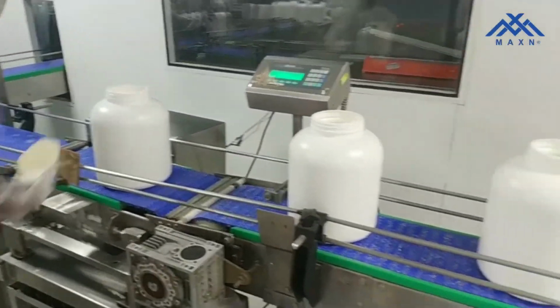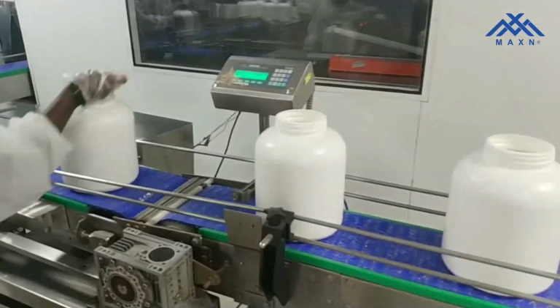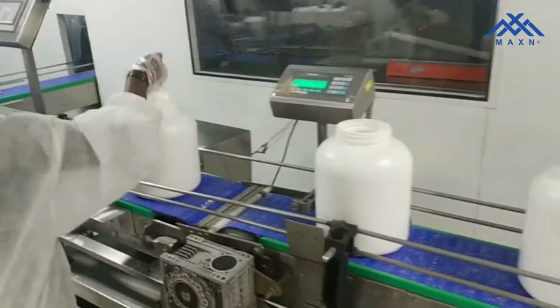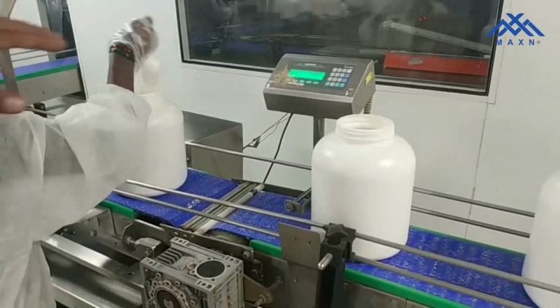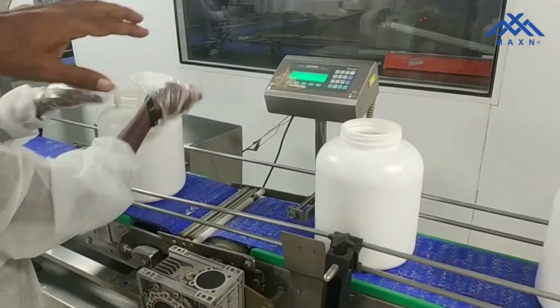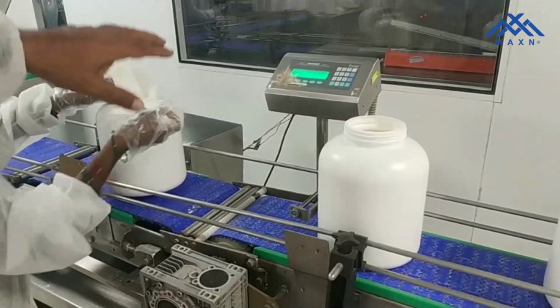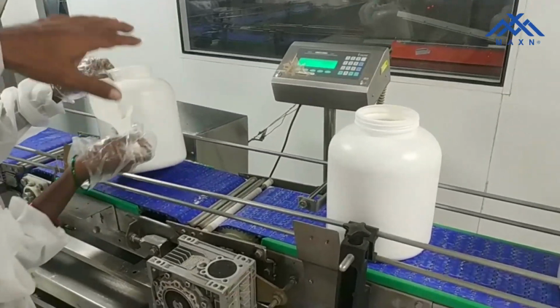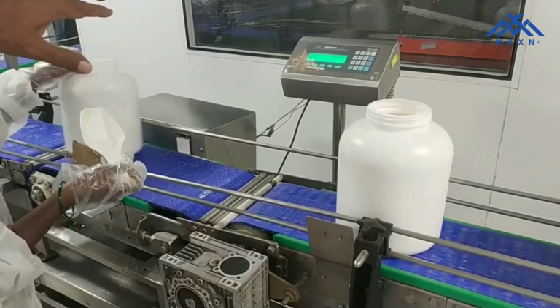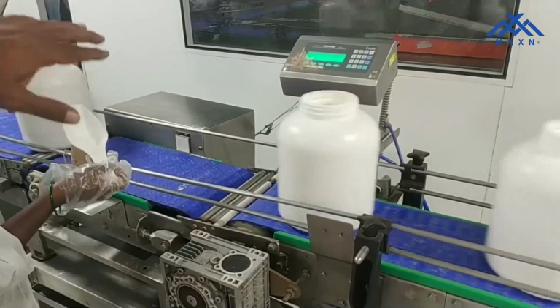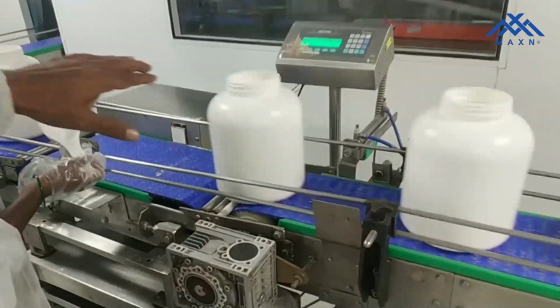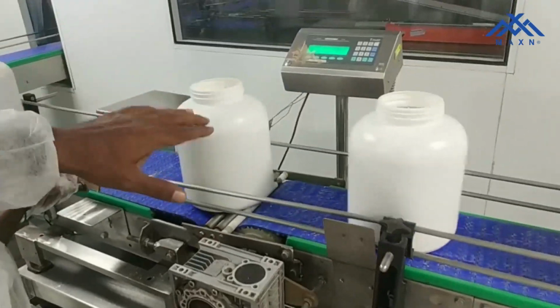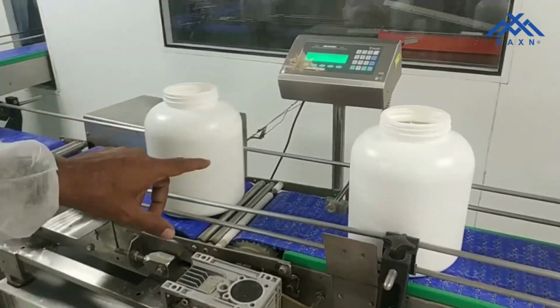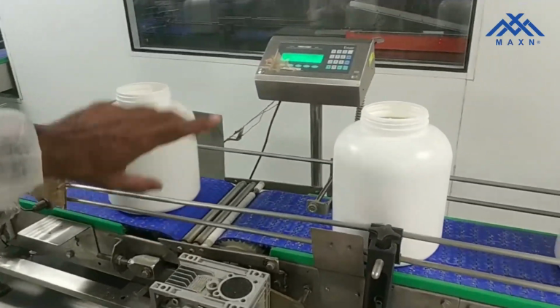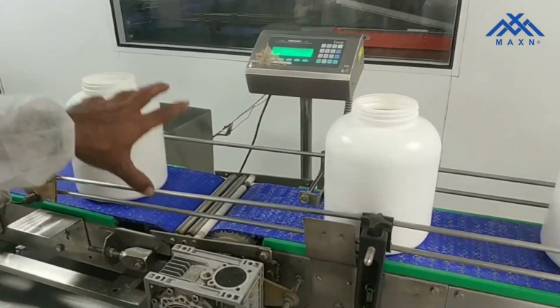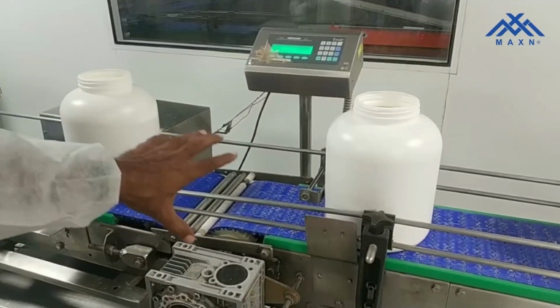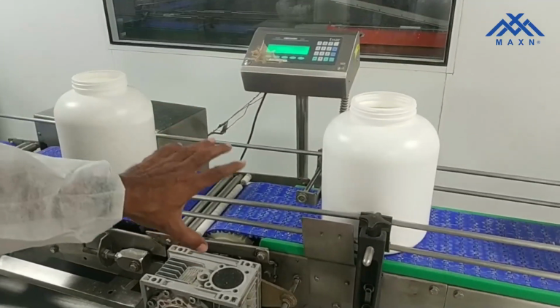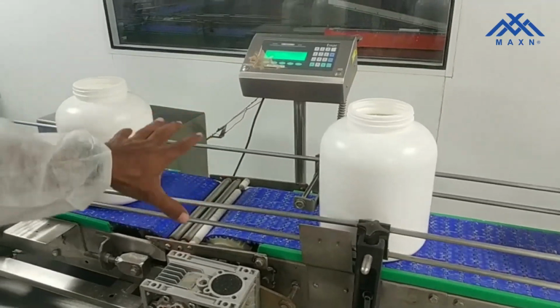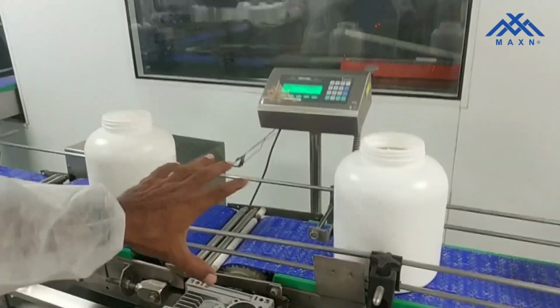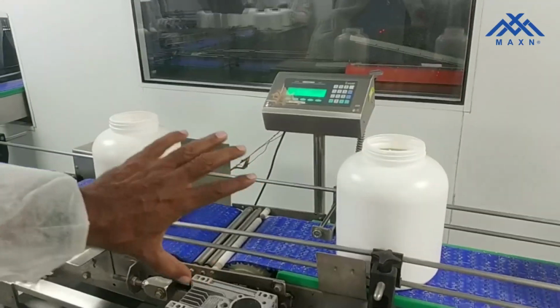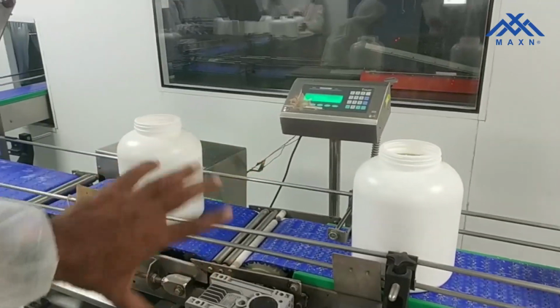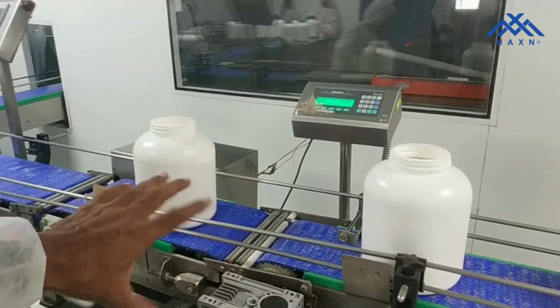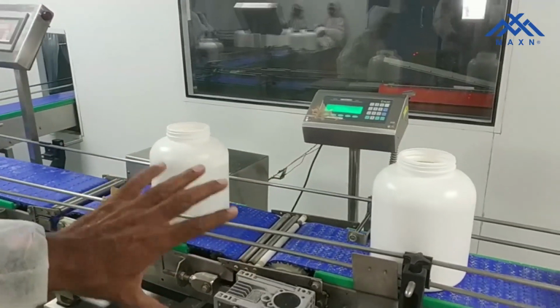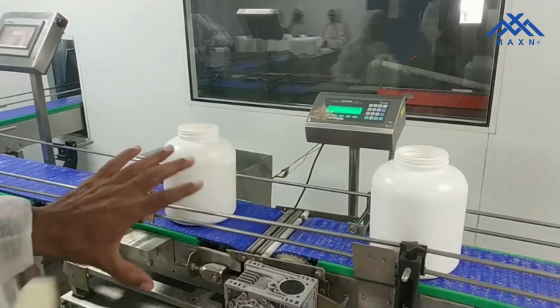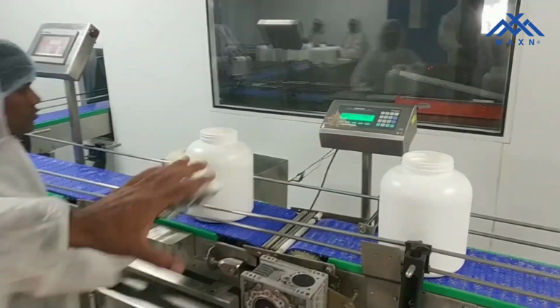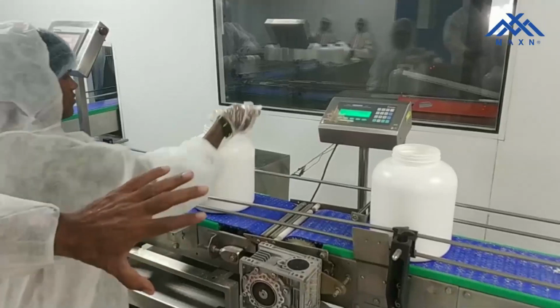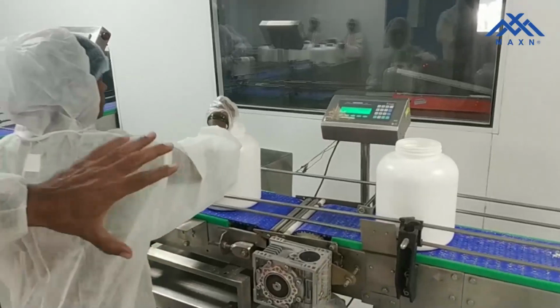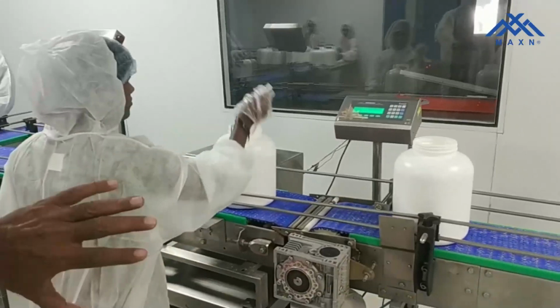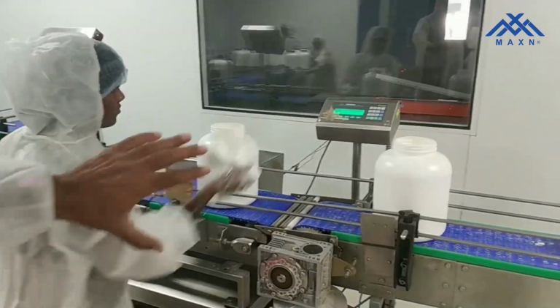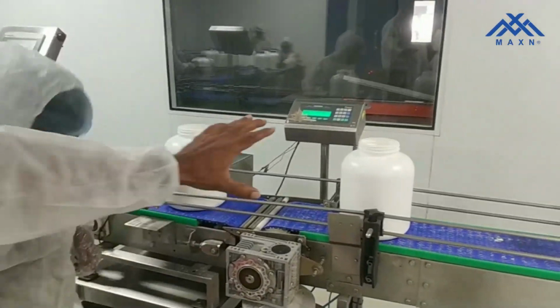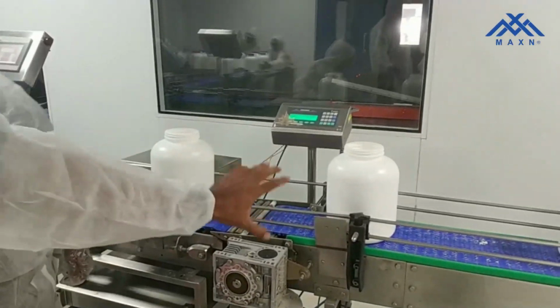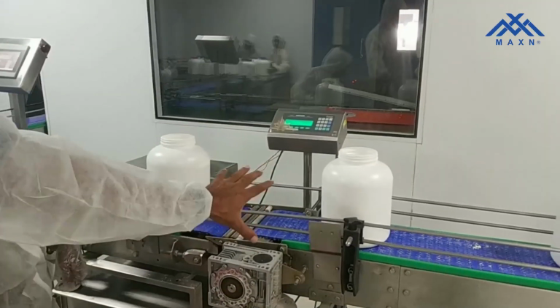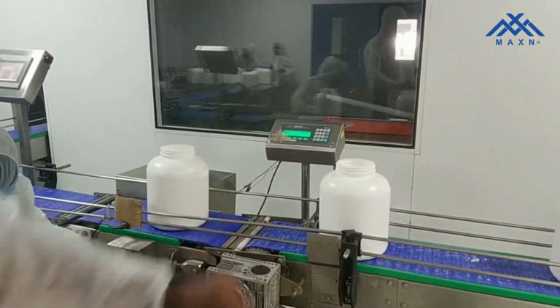From here, we check the weight. Every bottle is rechecked — we weigh it so we don't have any underweight products going into the market.